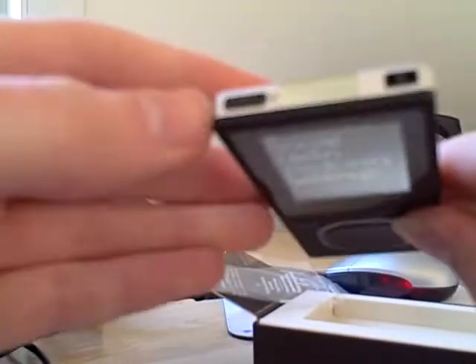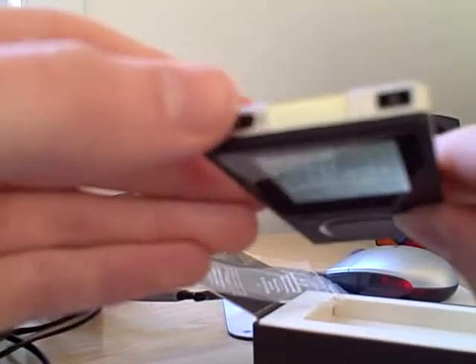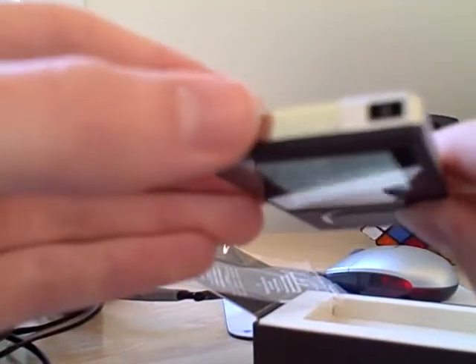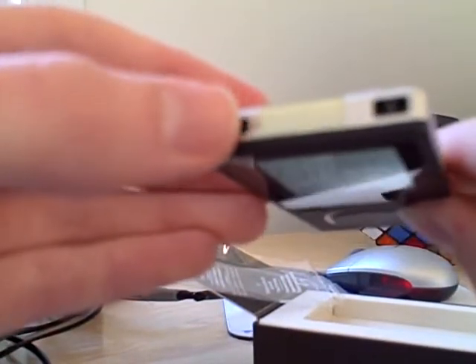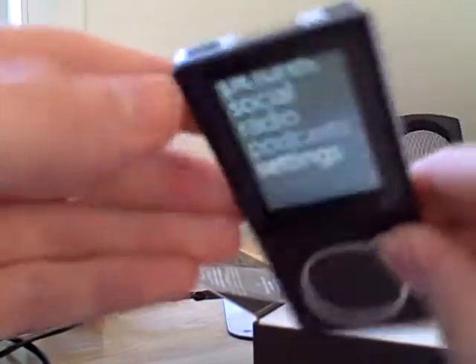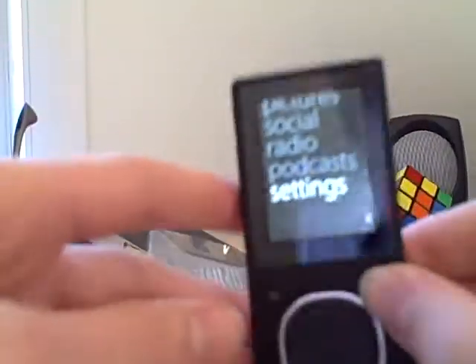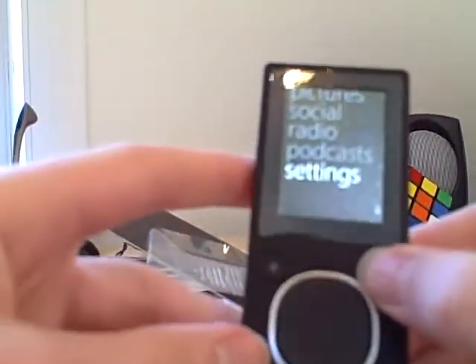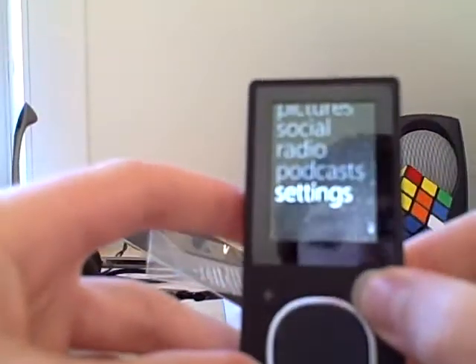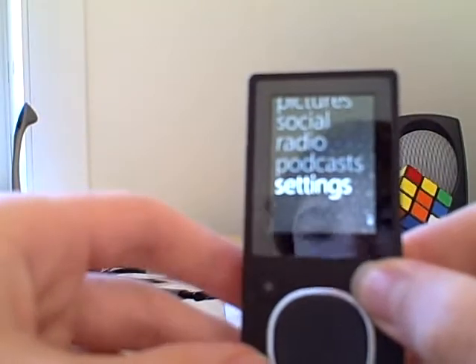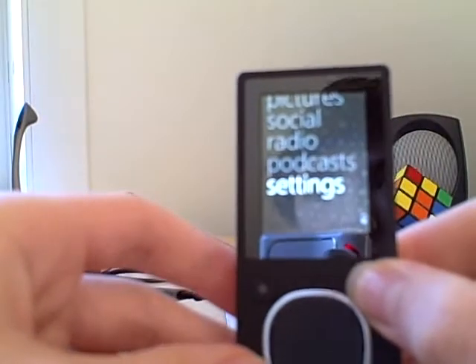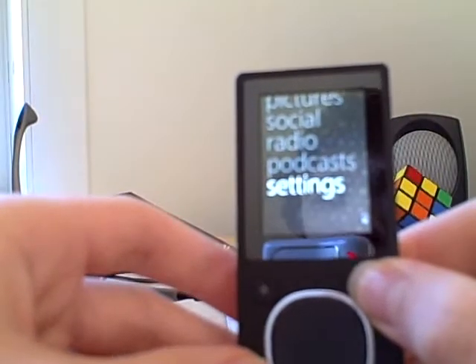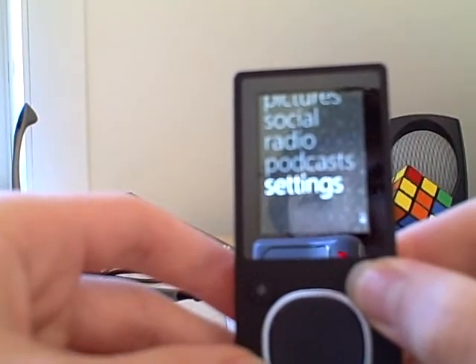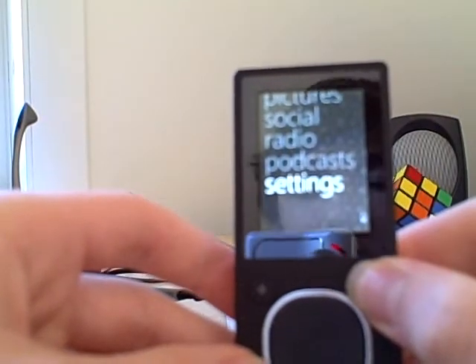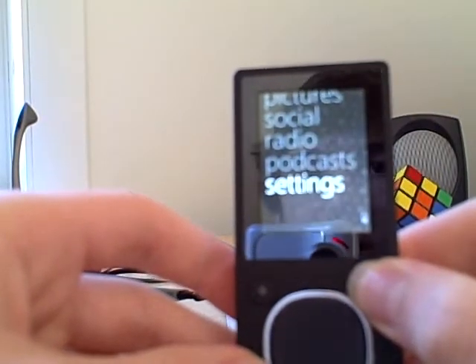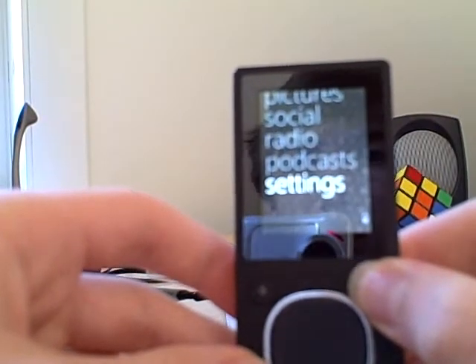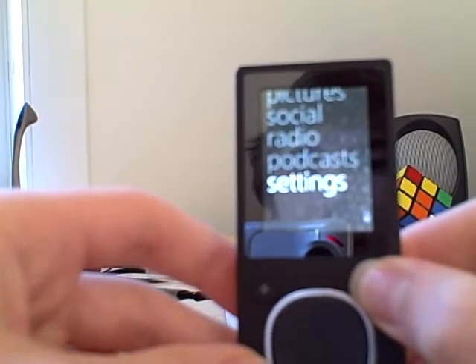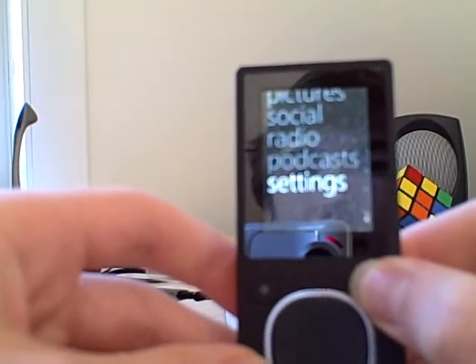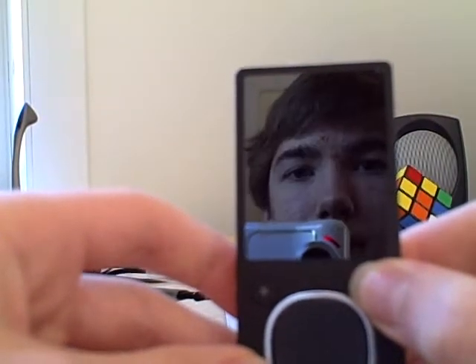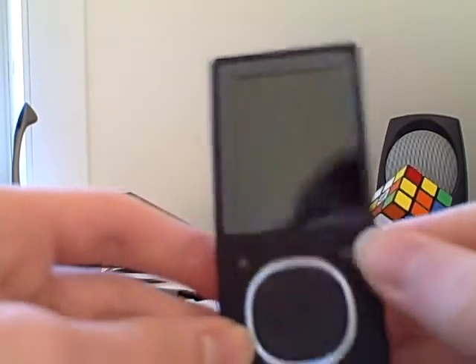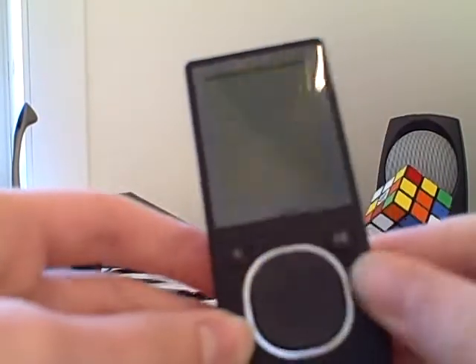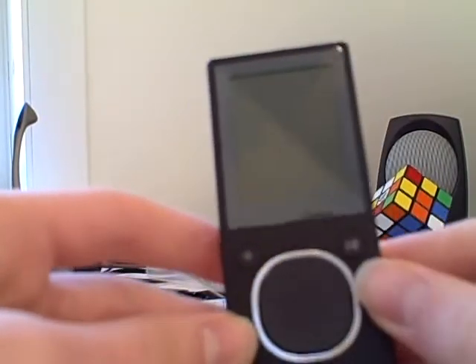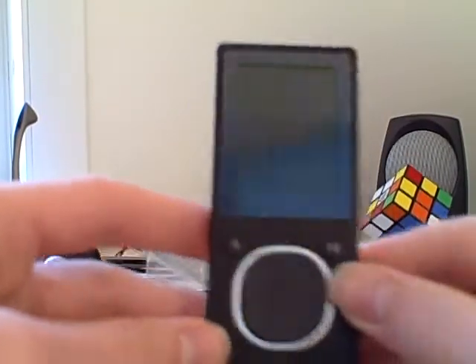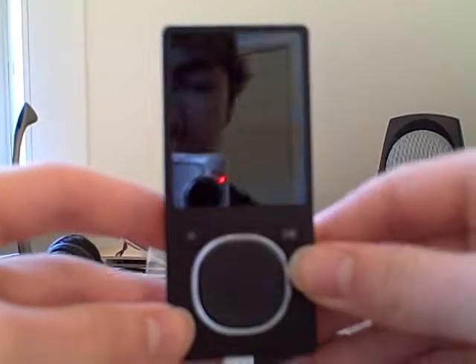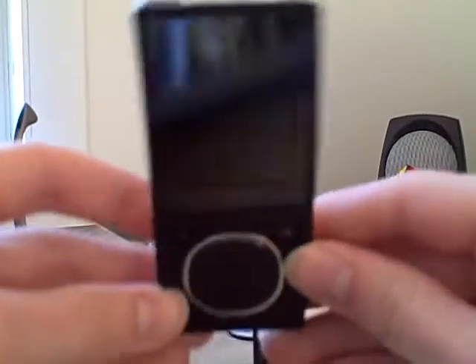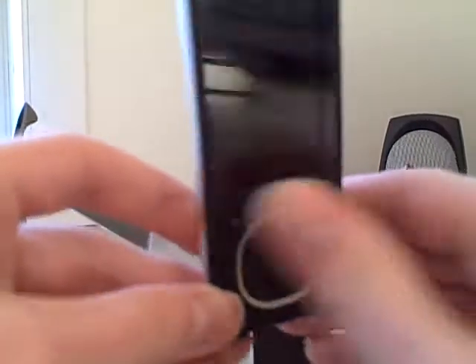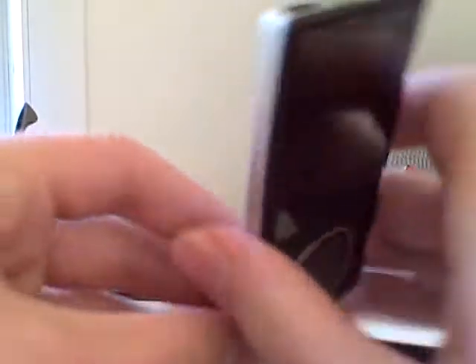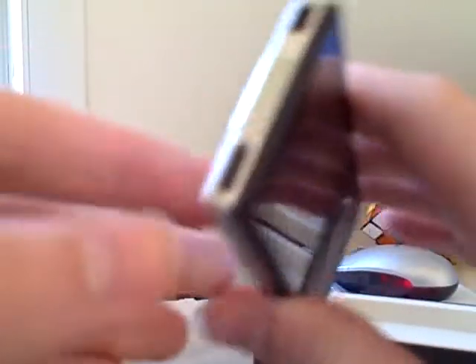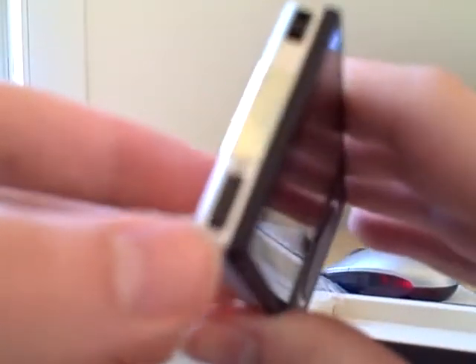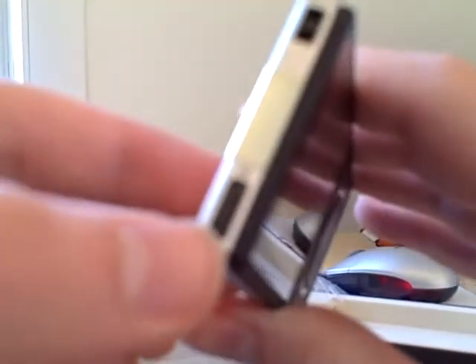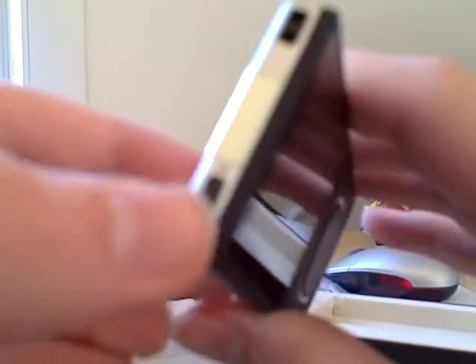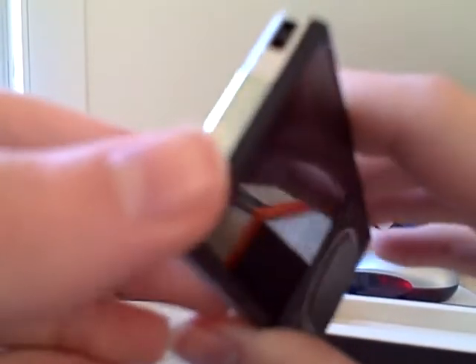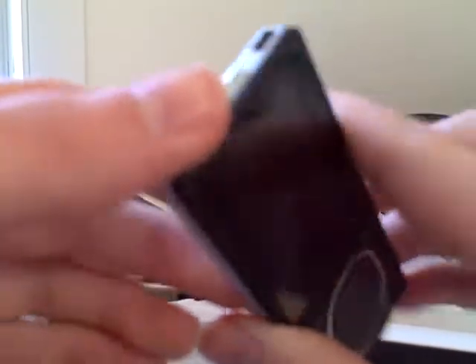We got the hold button up here. Let's see if this will just turn off by holding the play button. Yep, there we go. So you got your hold button there.